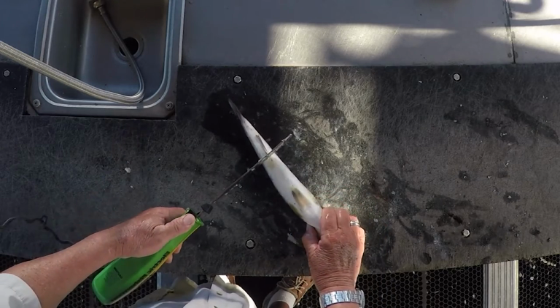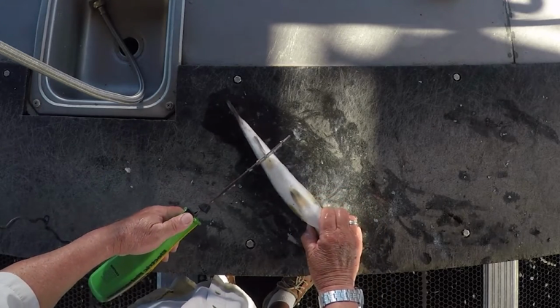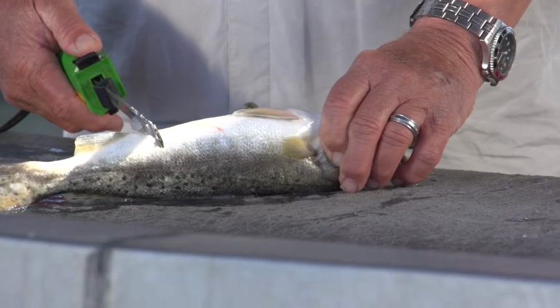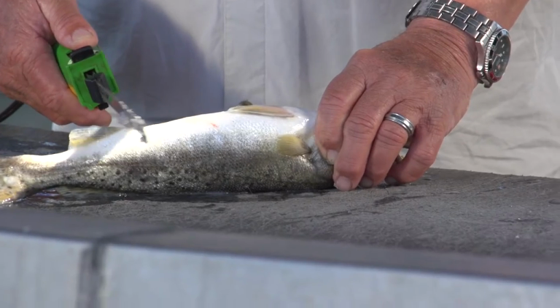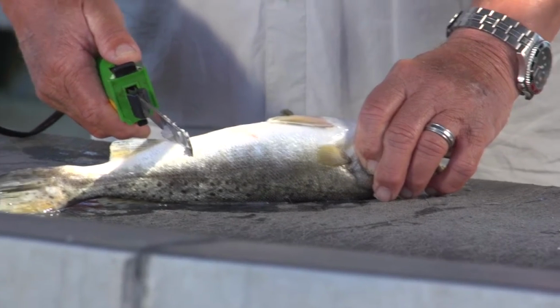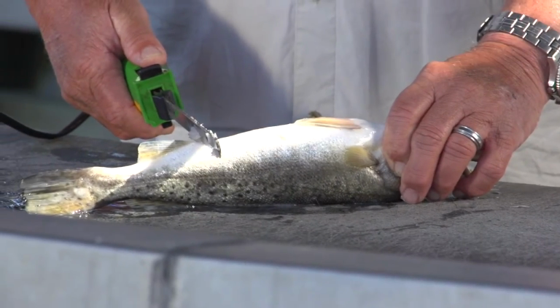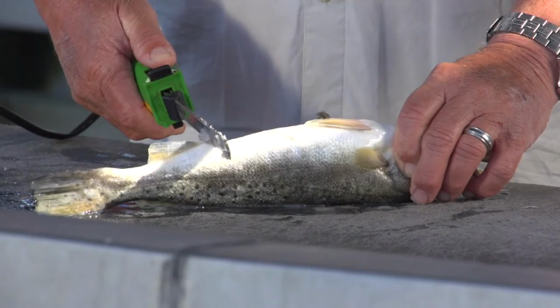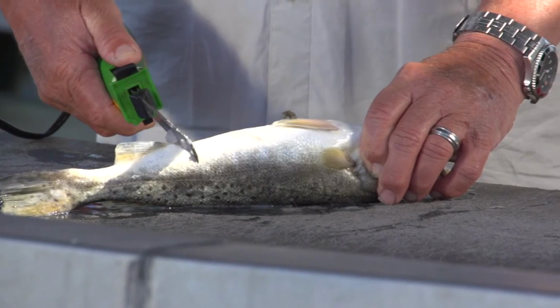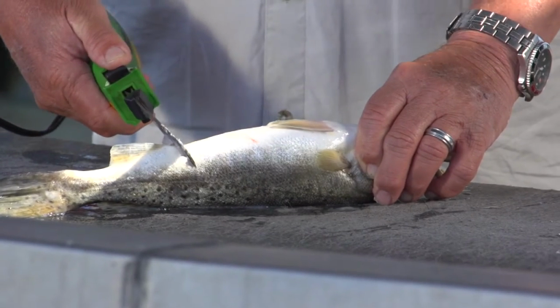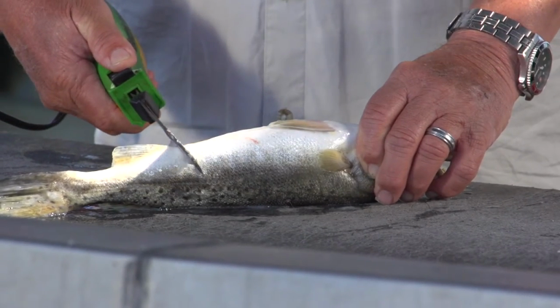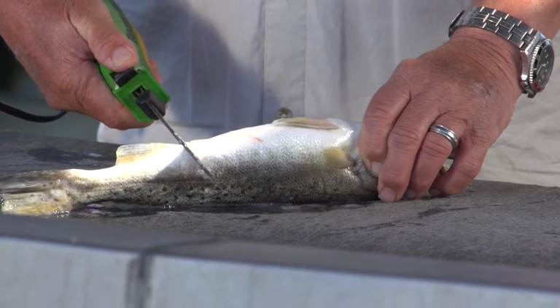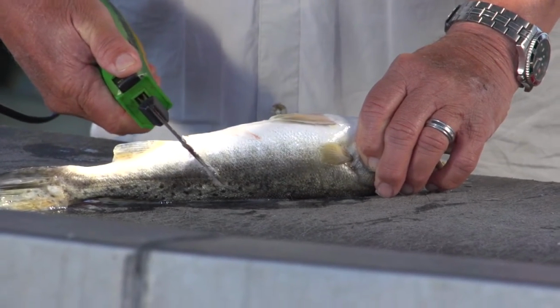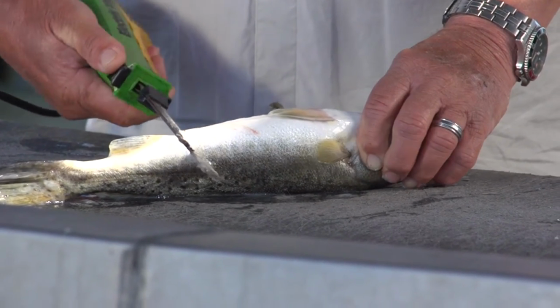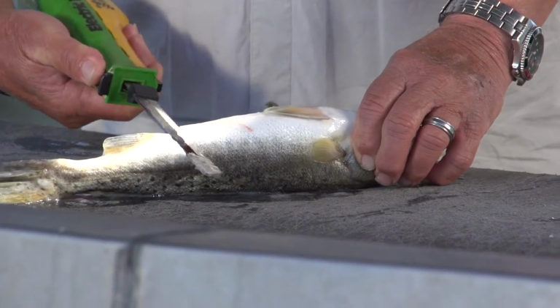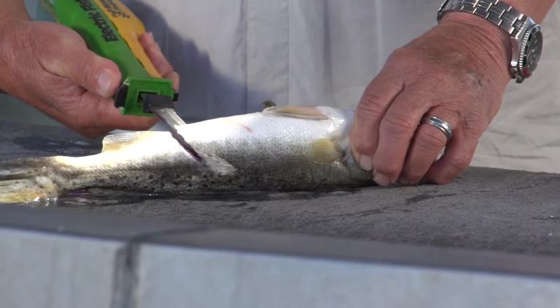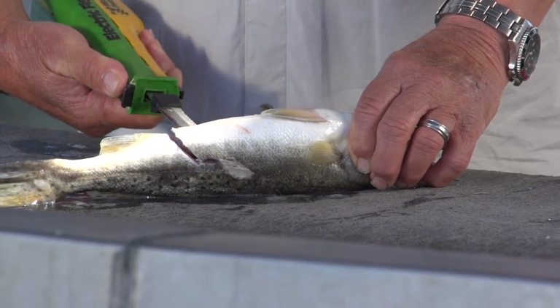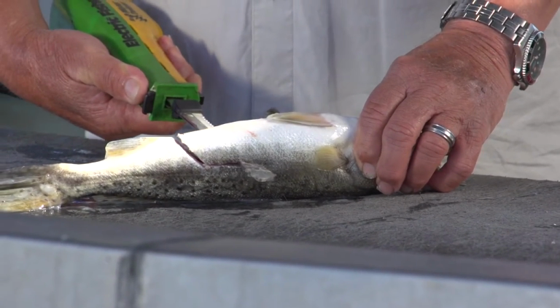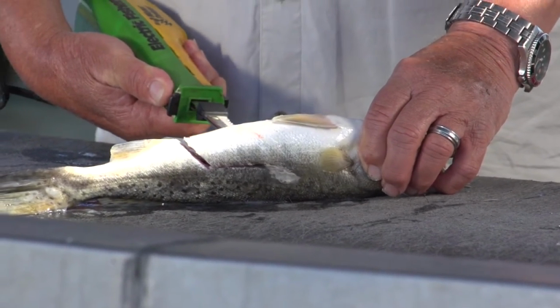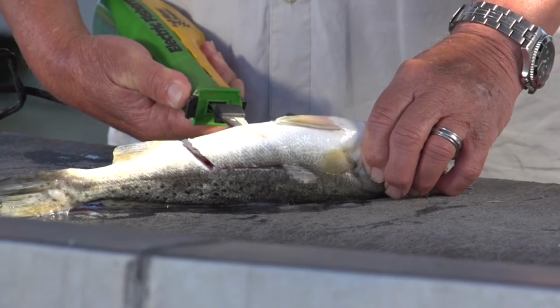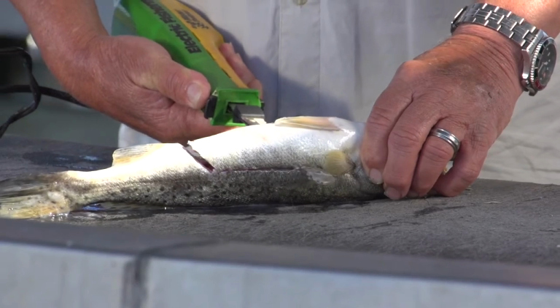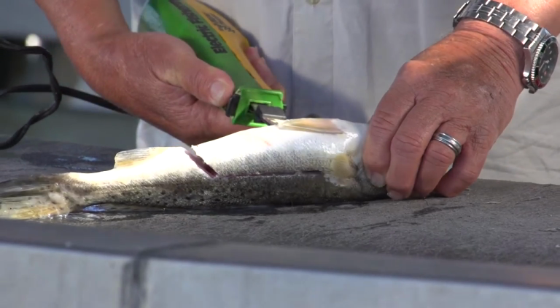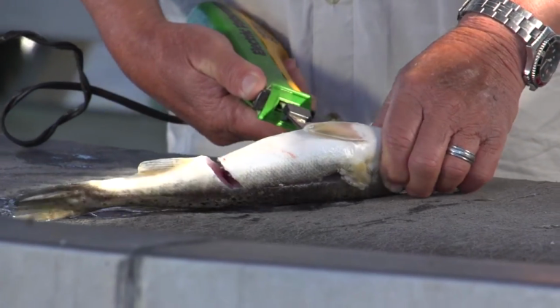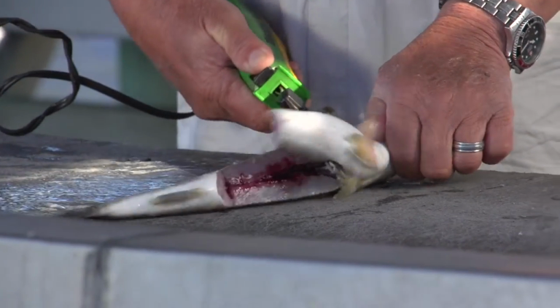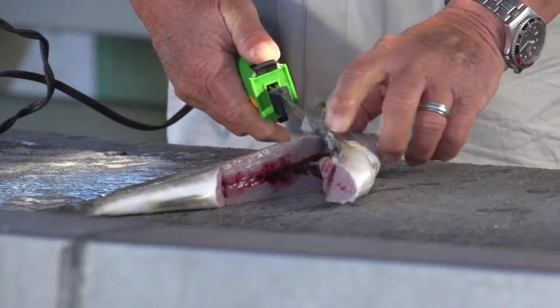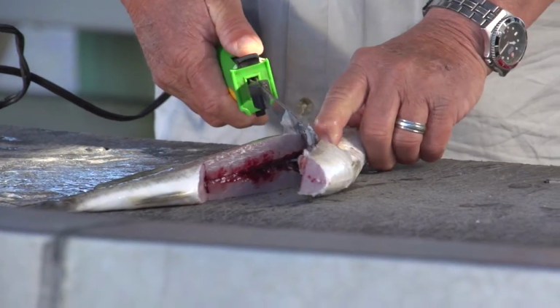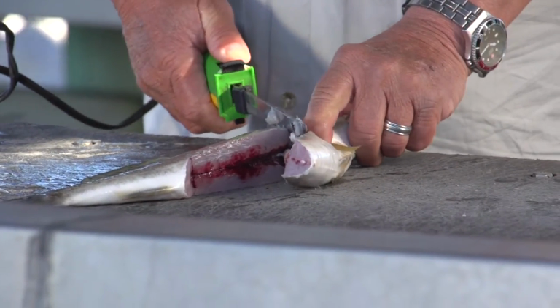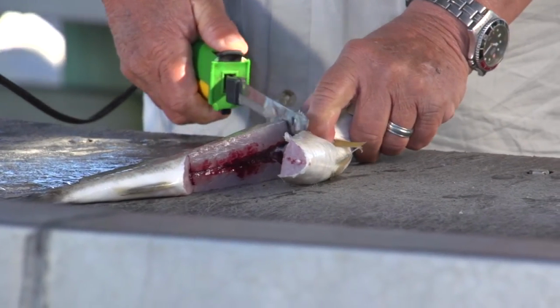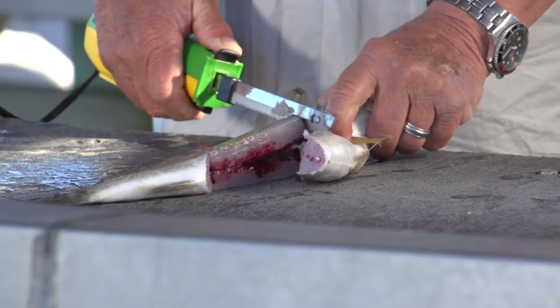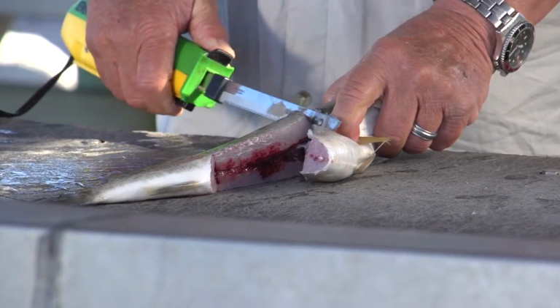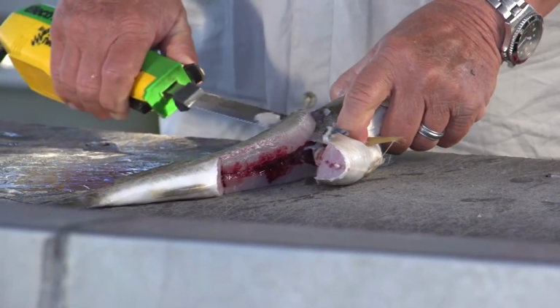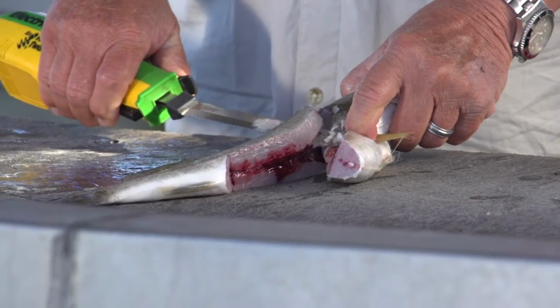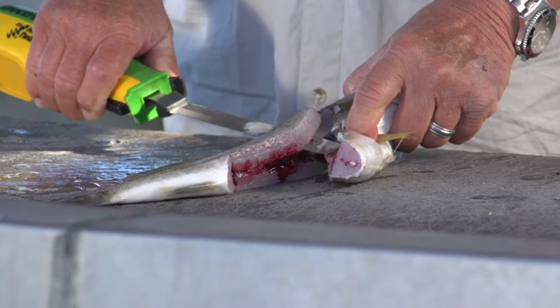You start on the bottom of the fish, on the belly. Go right behind the vent, go down, hit the backbone, follow the backbone forward, right up by the gills. Cut it at a little angle here — 45 degrees.